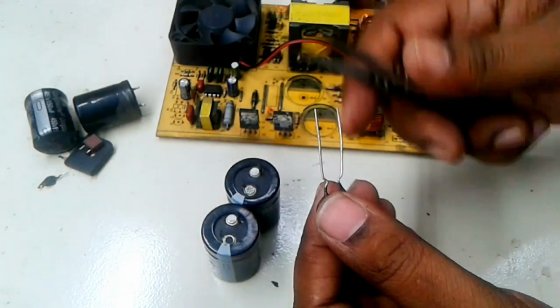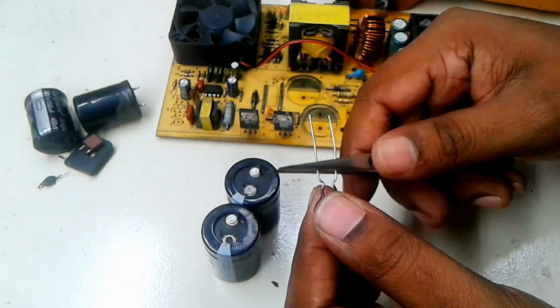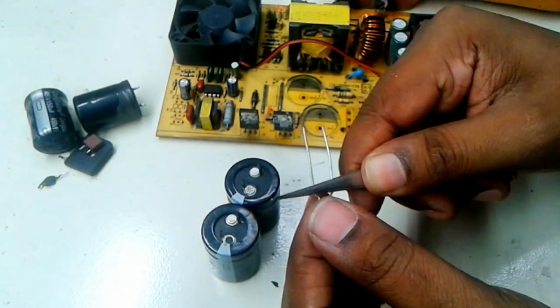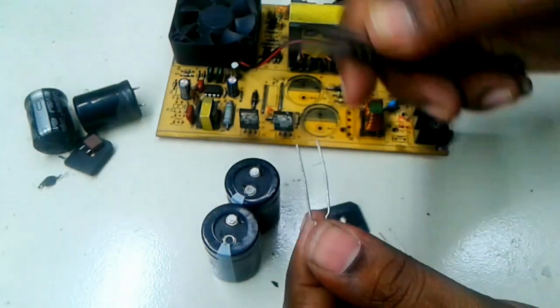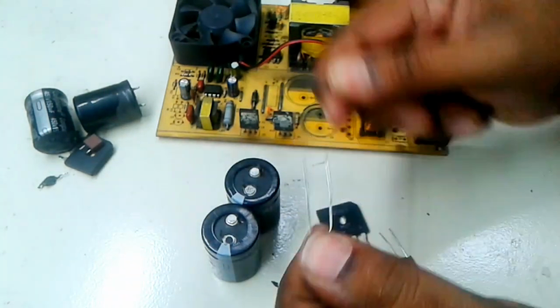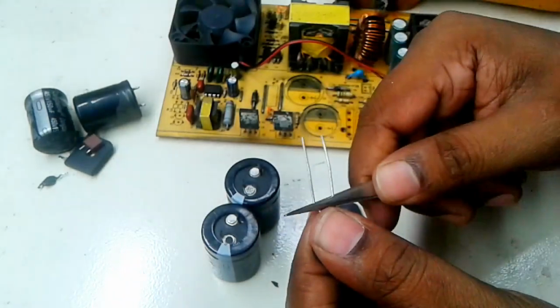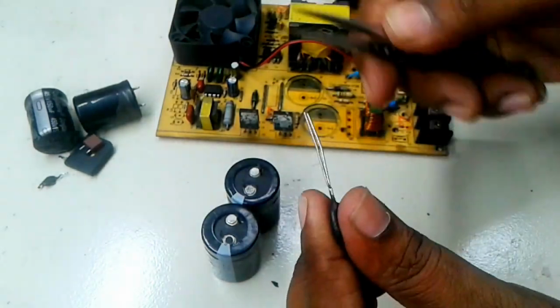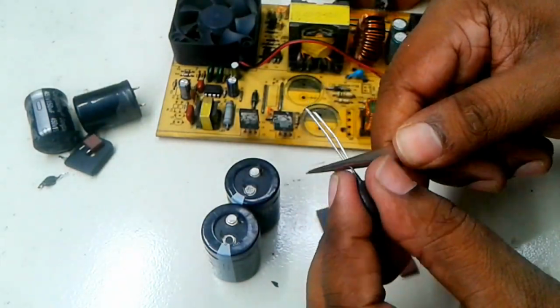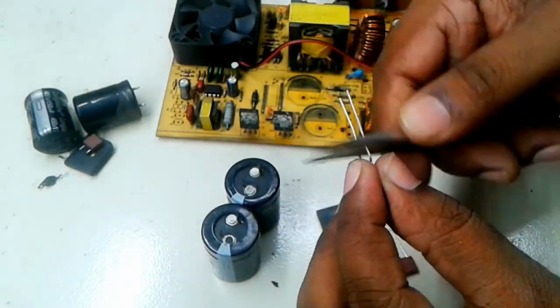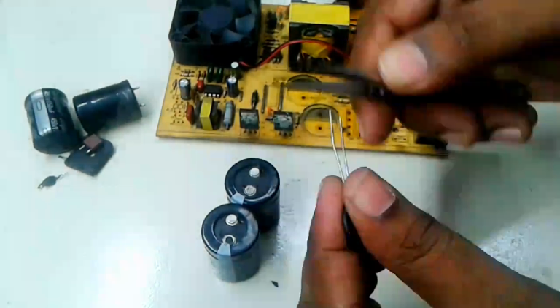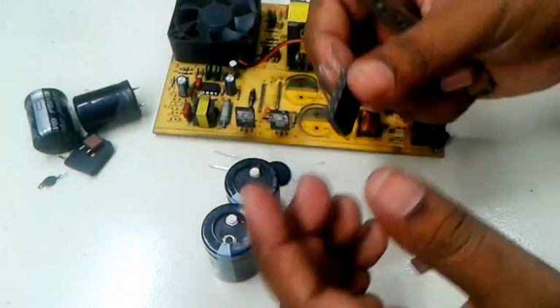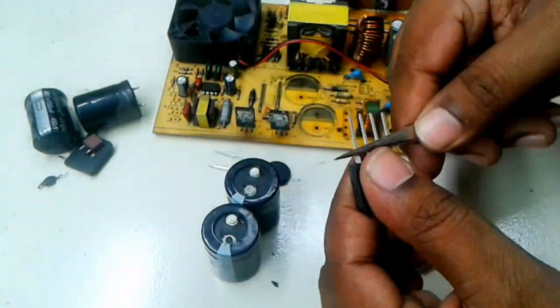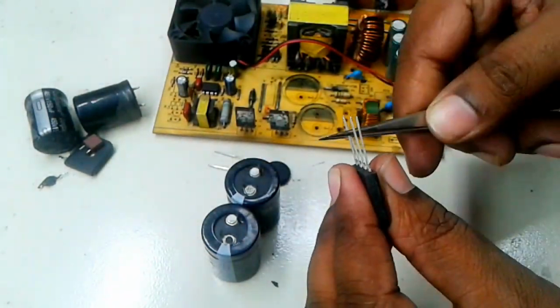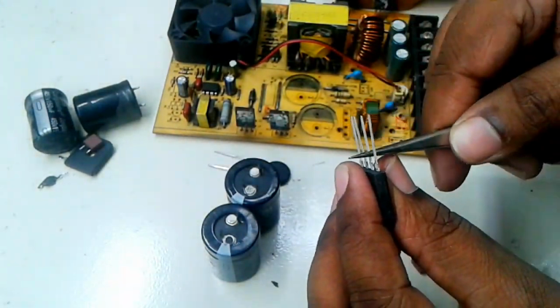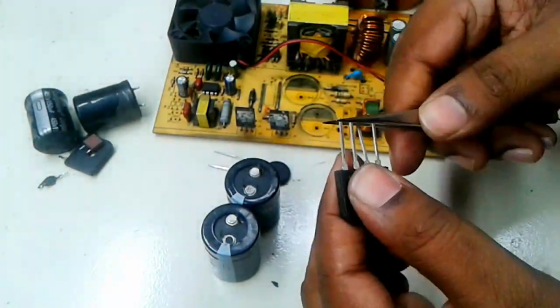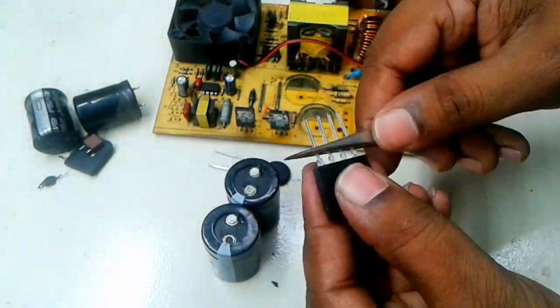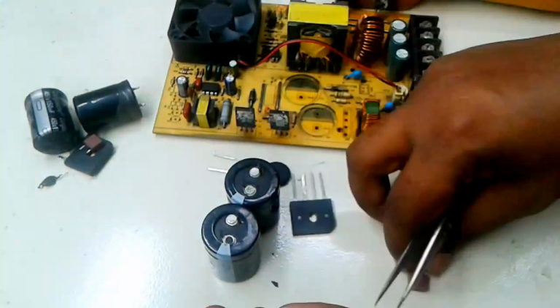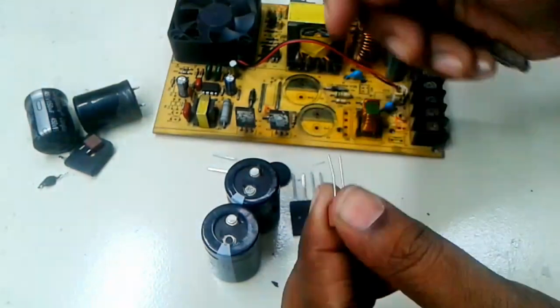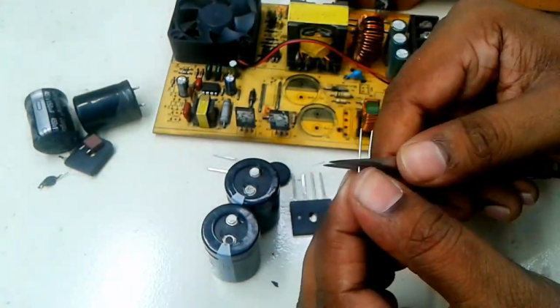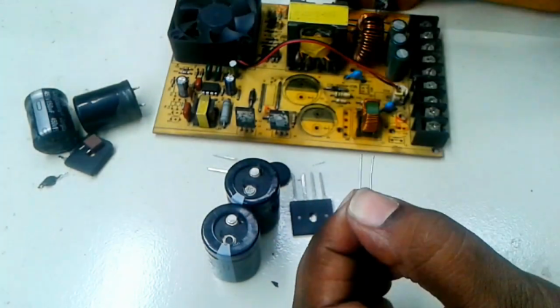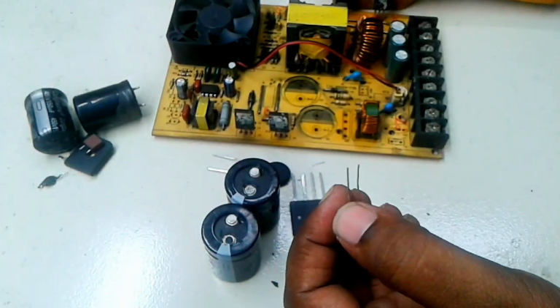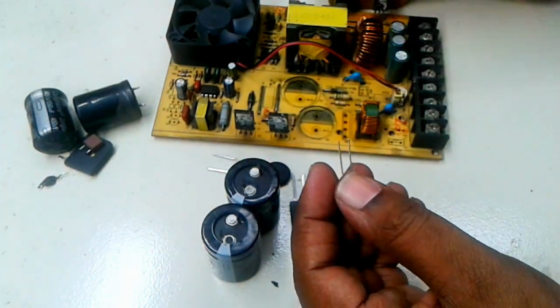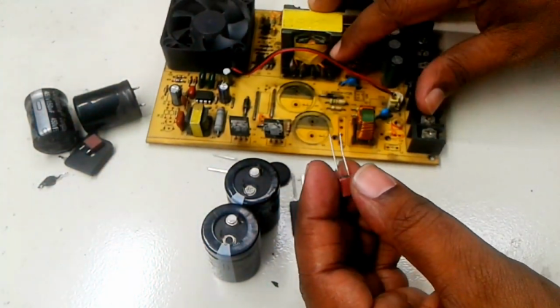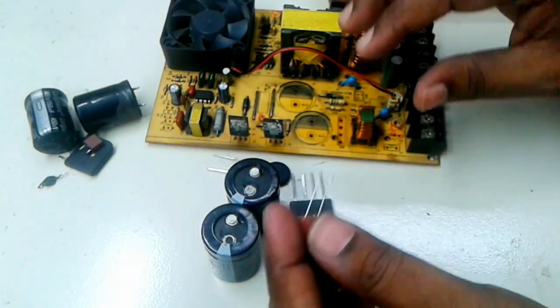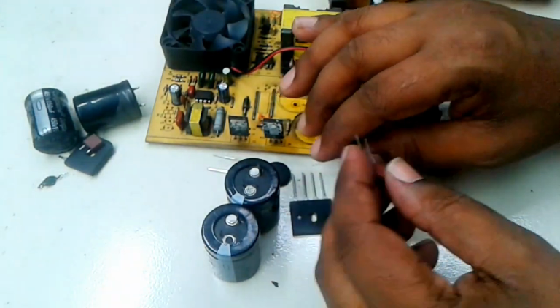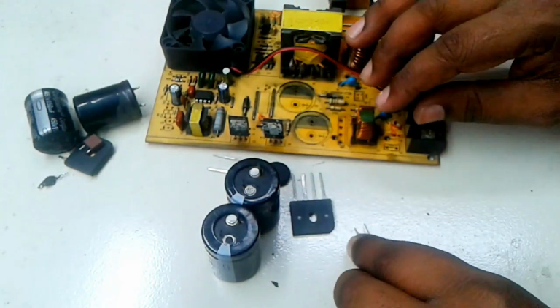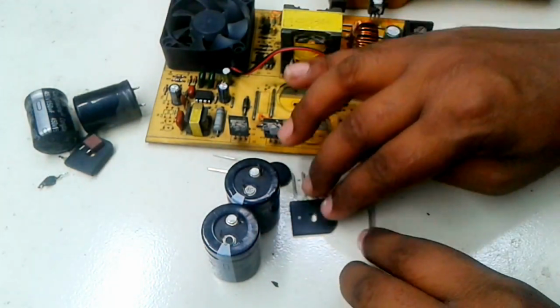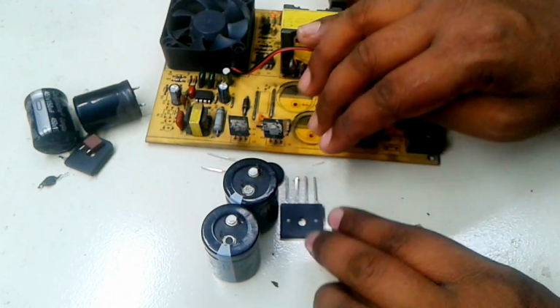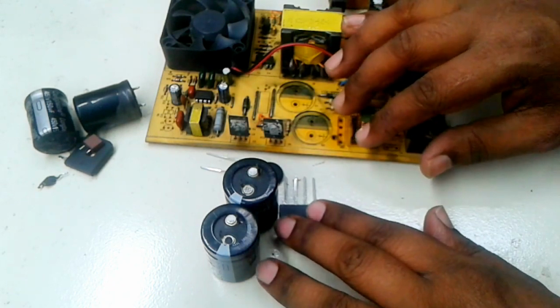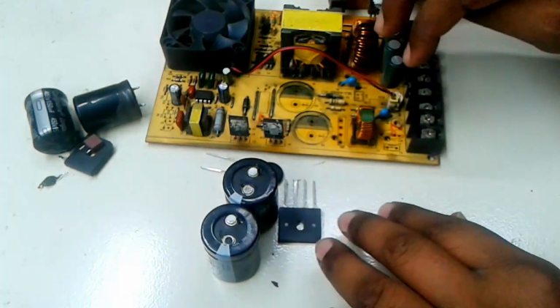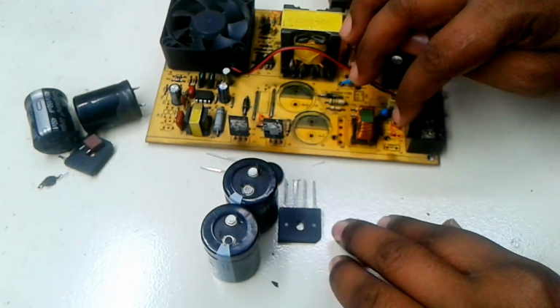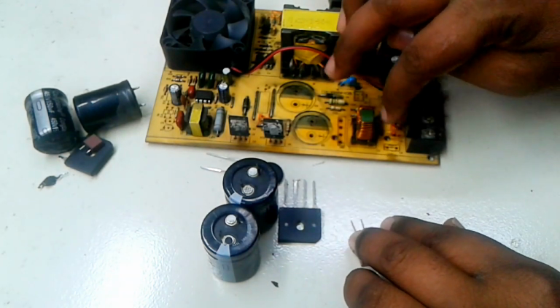Now I clean all the legs. Now I set up these parts in their correct locations.